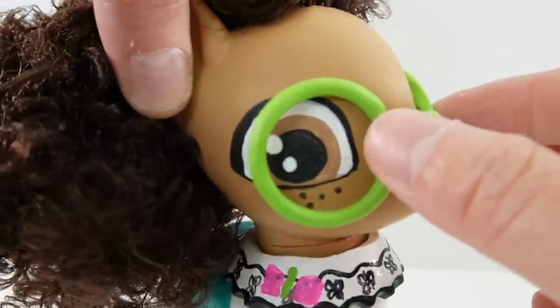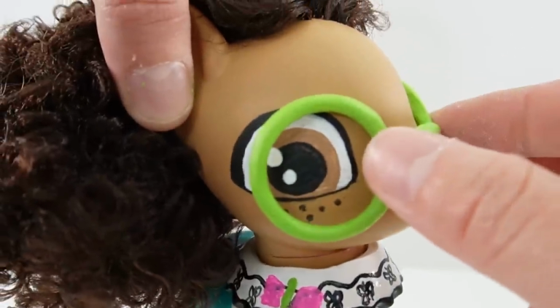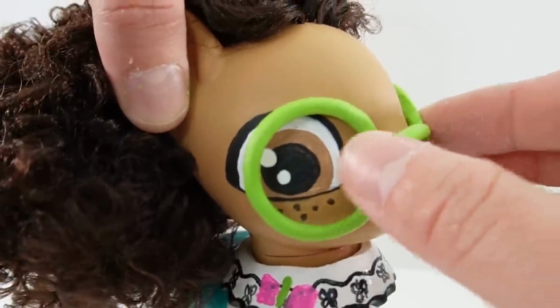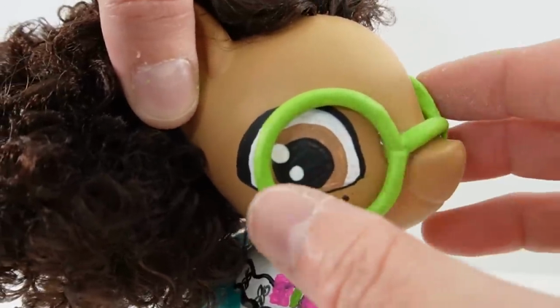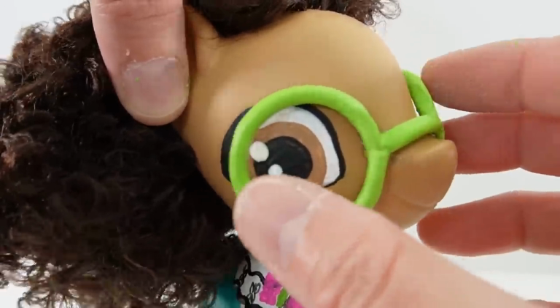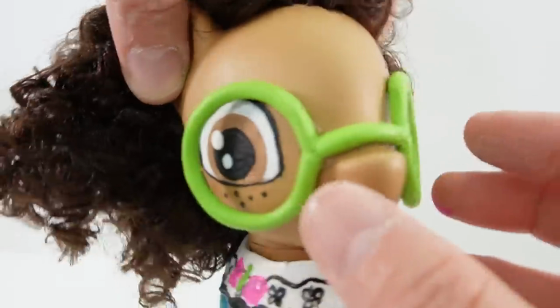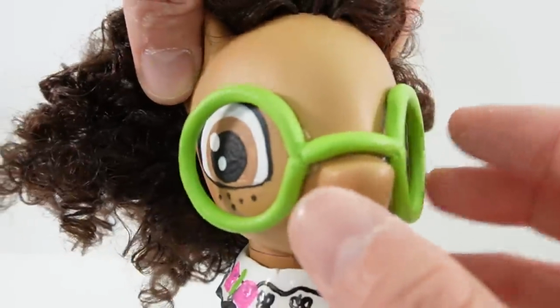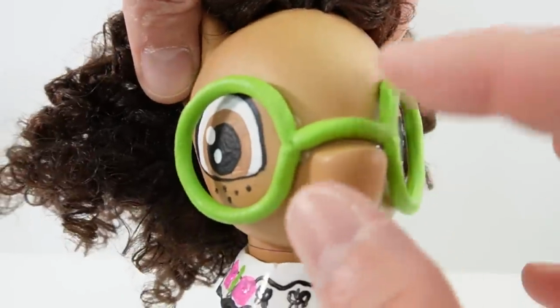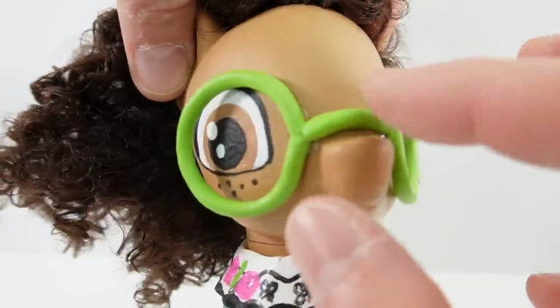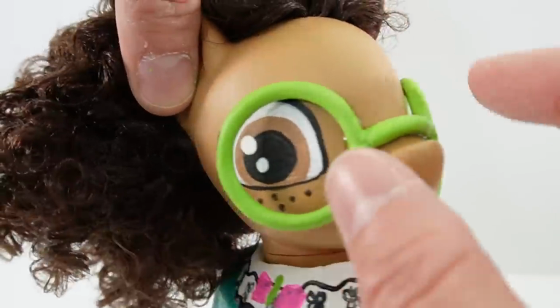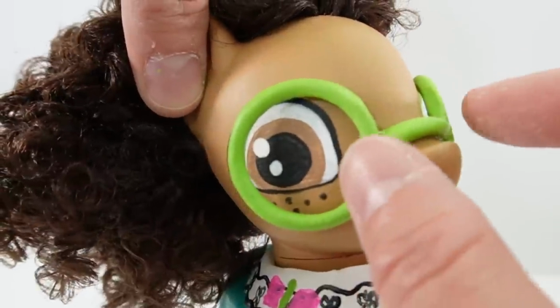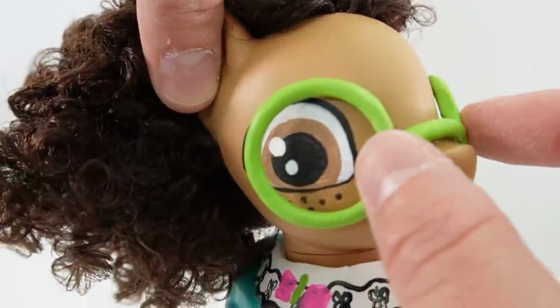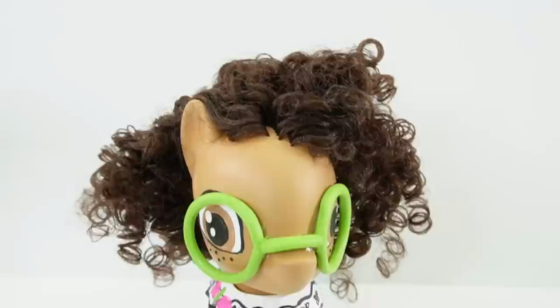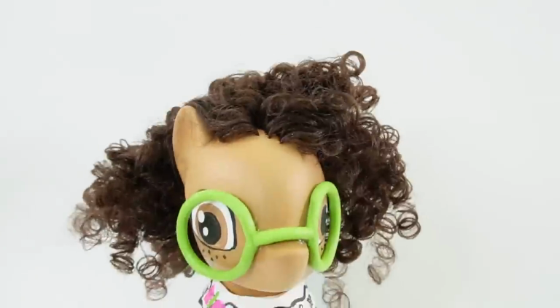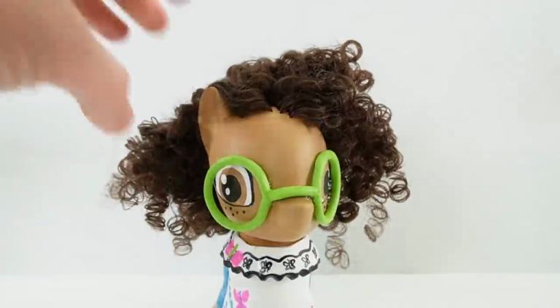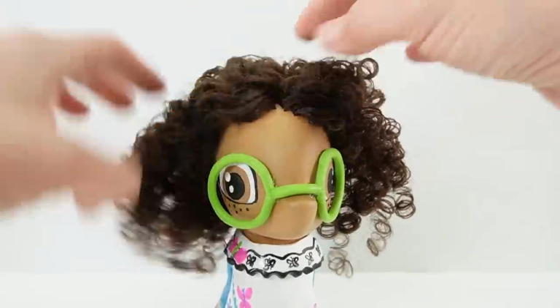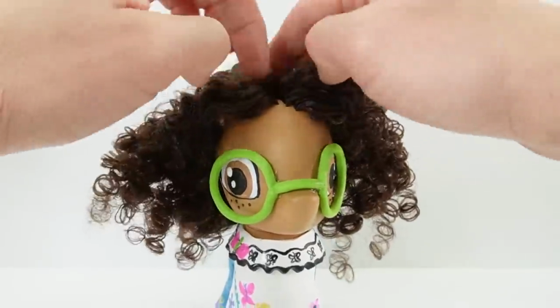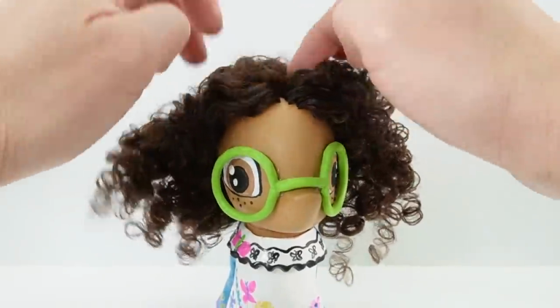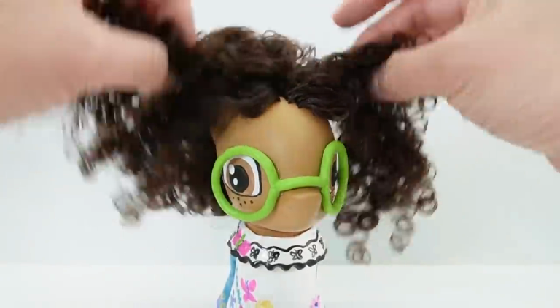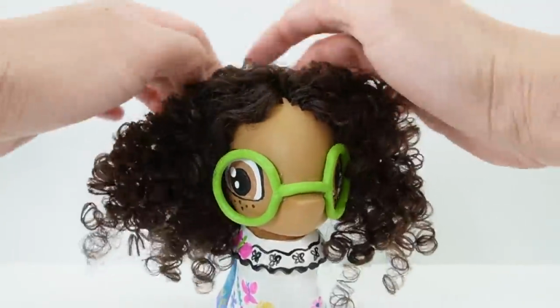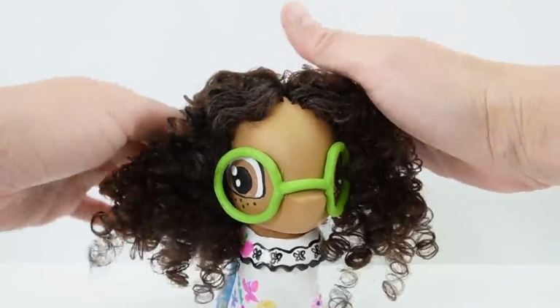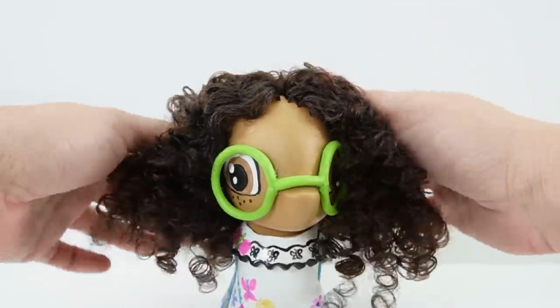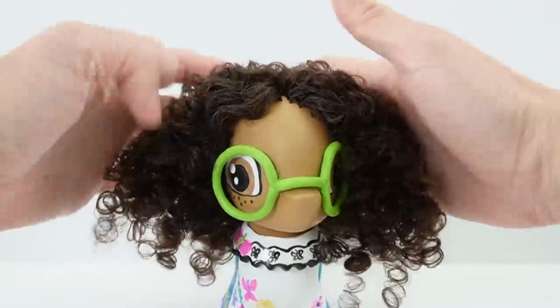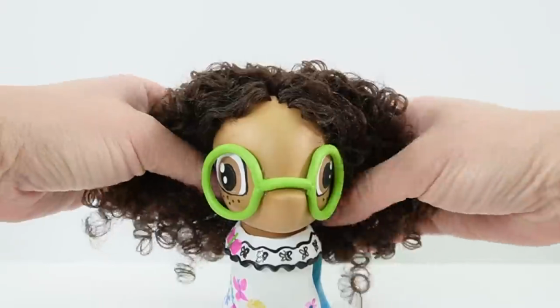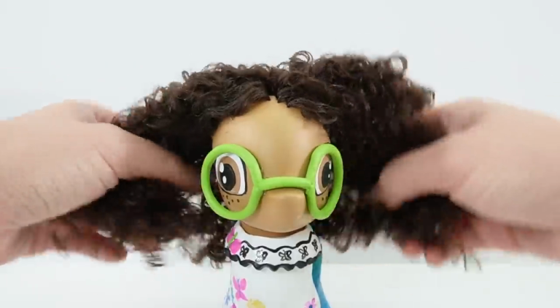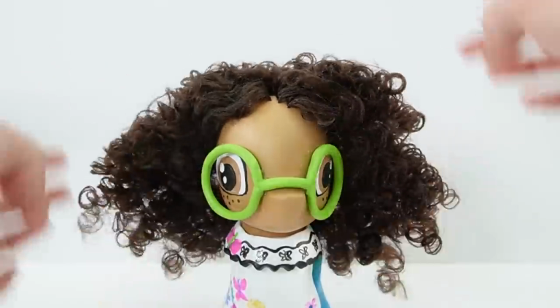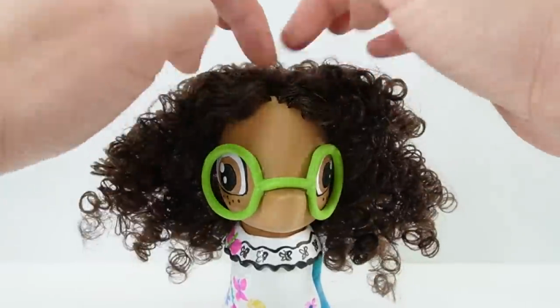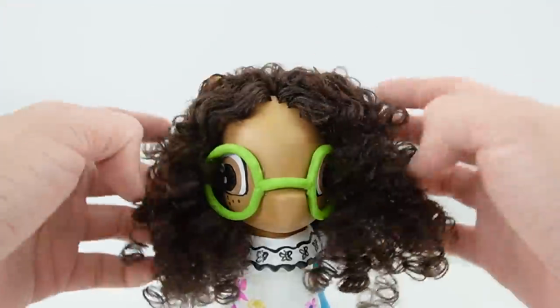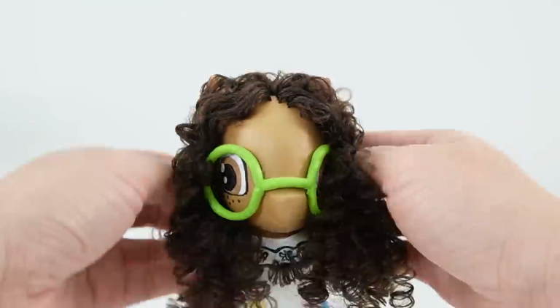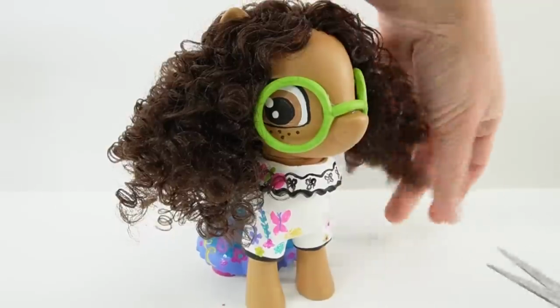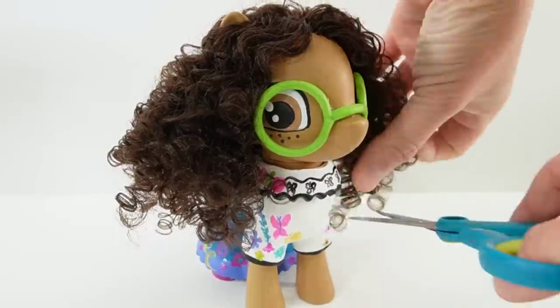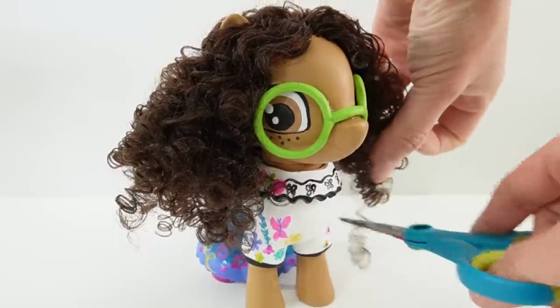Now that the dress is done we're going to attach her glasses. And finally the hair — we're going to brush it out, arrange it, and trim the ends.